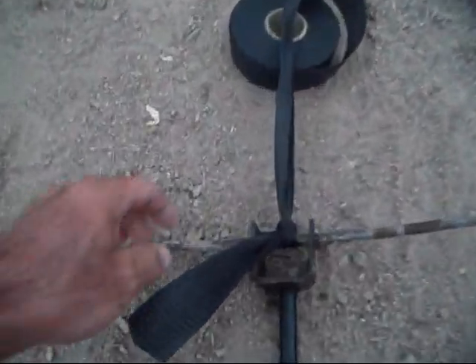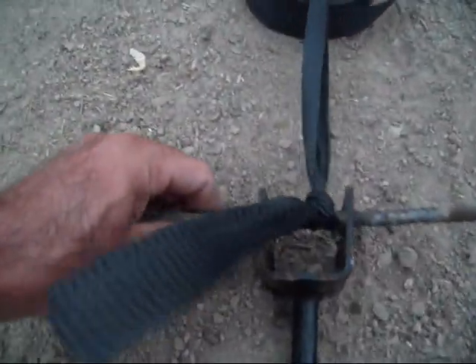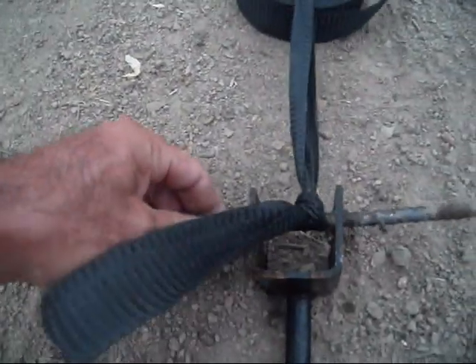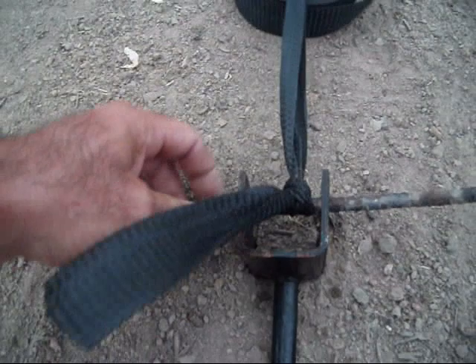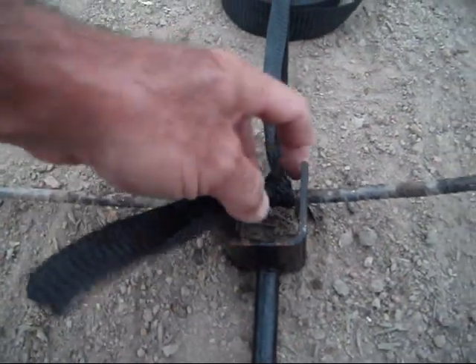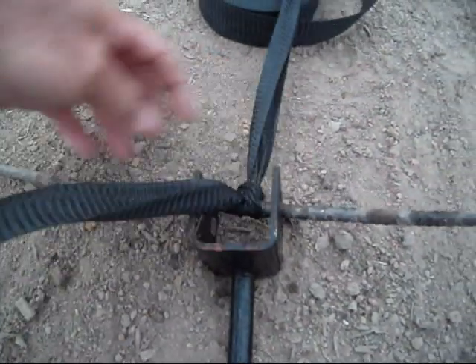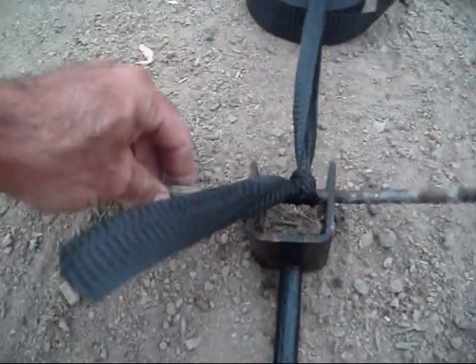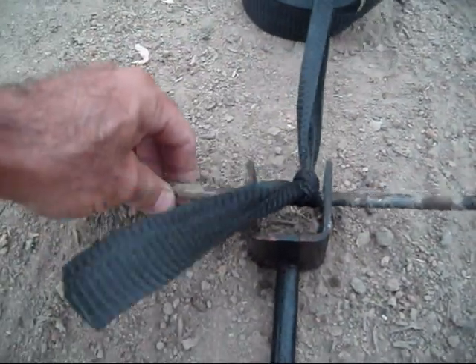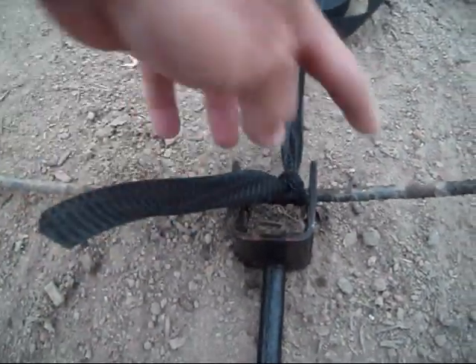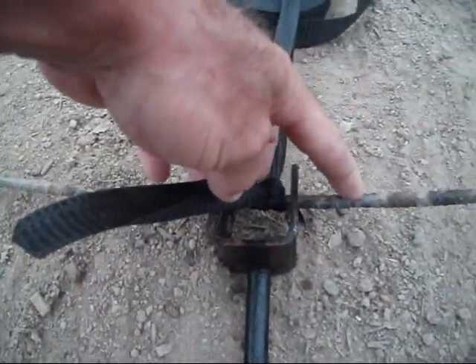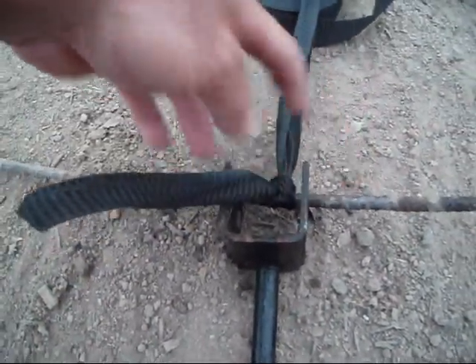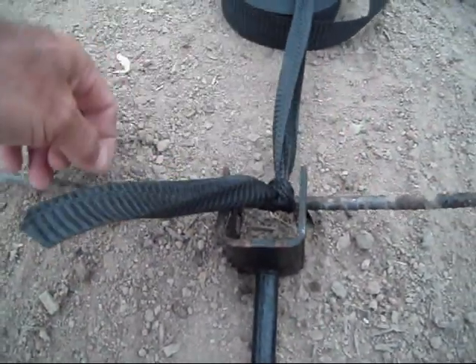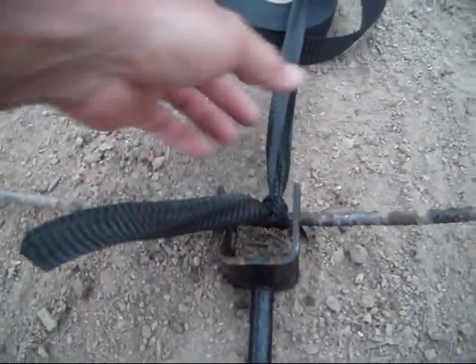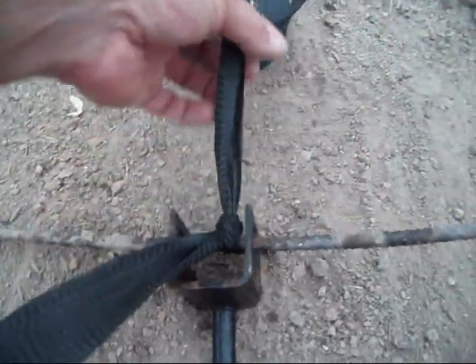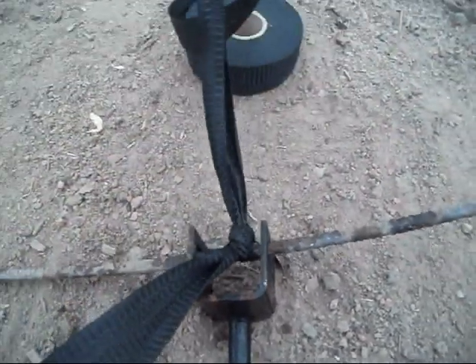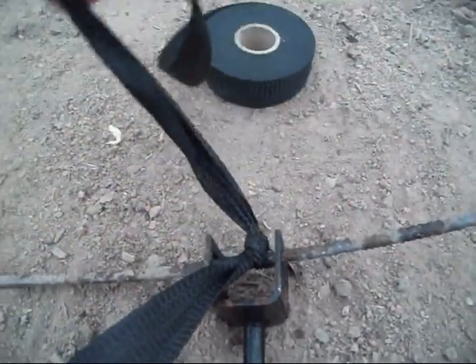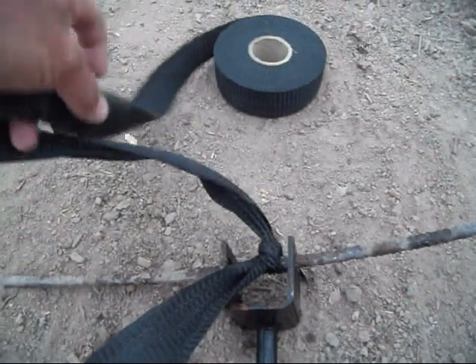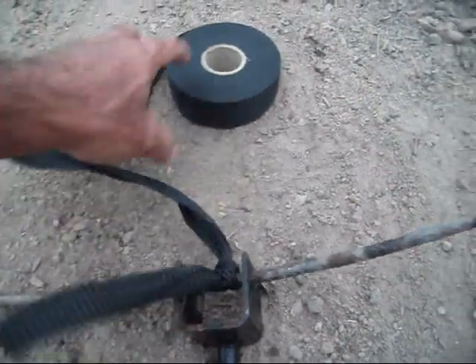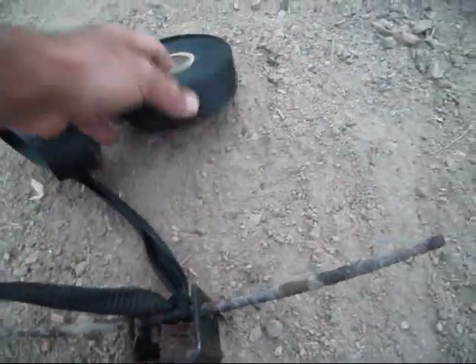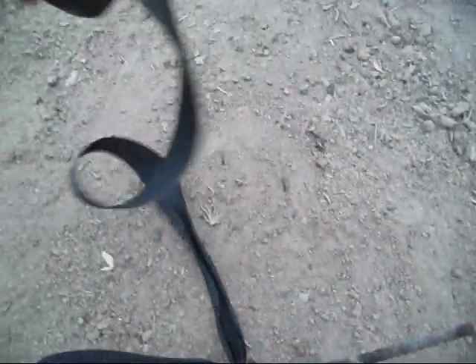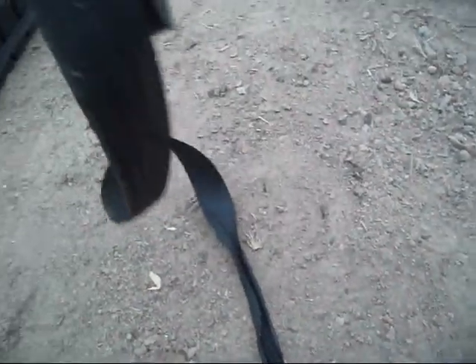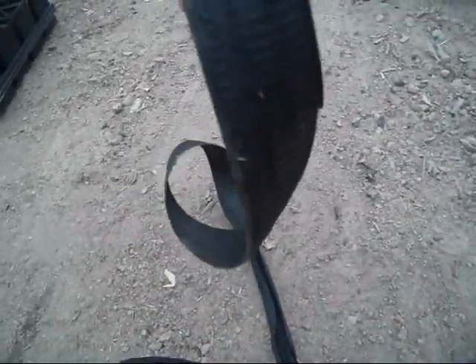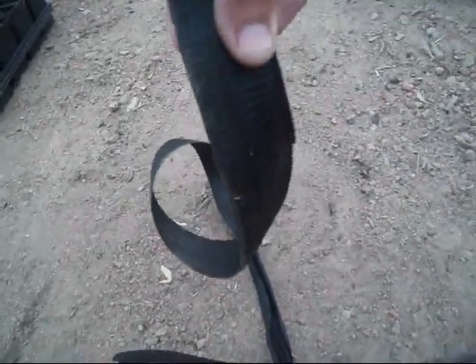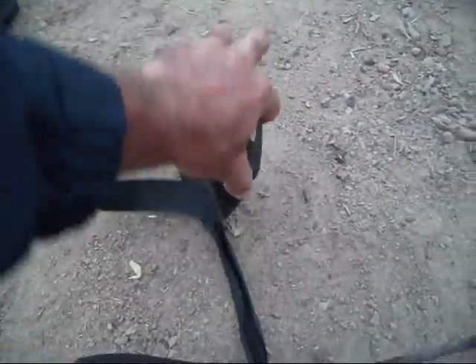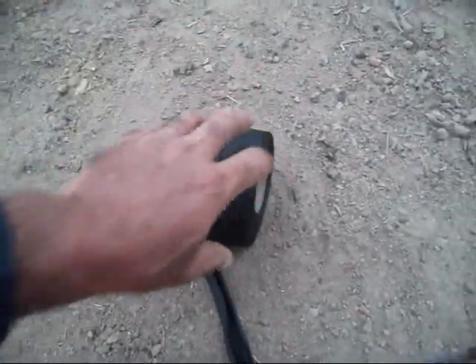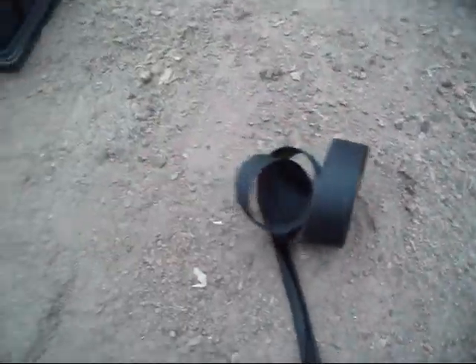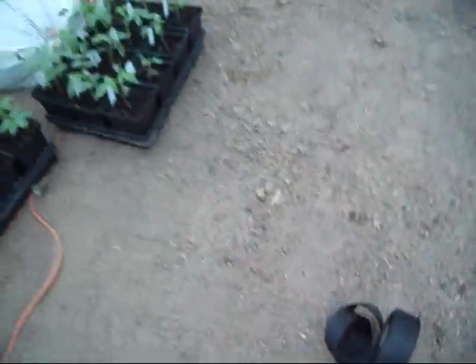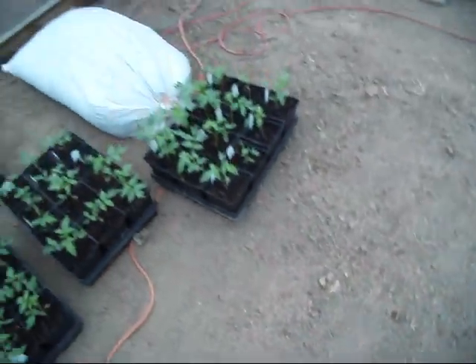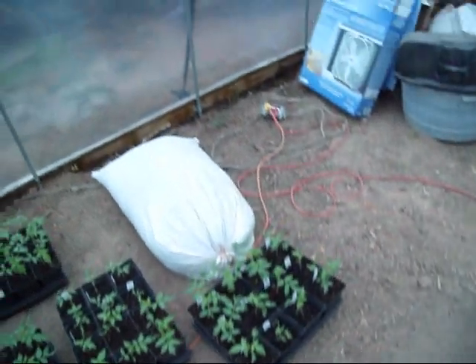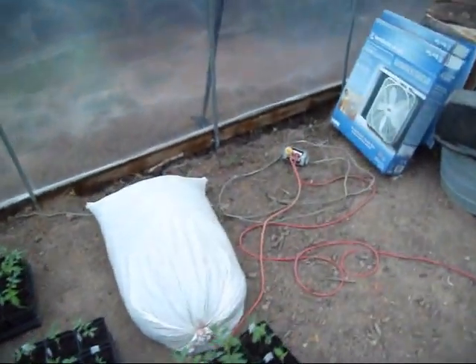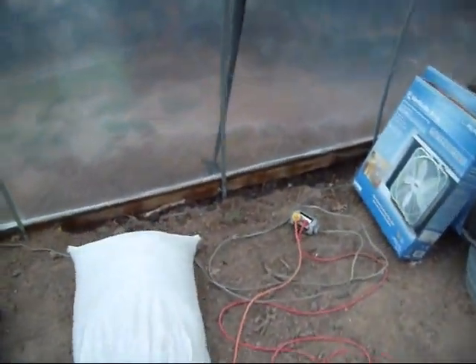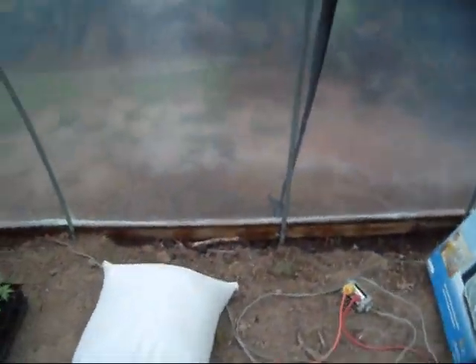Come on top of that — instead of putting an anchor bolt in there, I just put a piece of rebar and attached this two-inch nylon webbing strap to it. And I got that run up over the top.